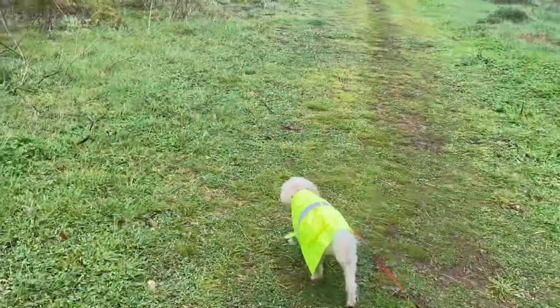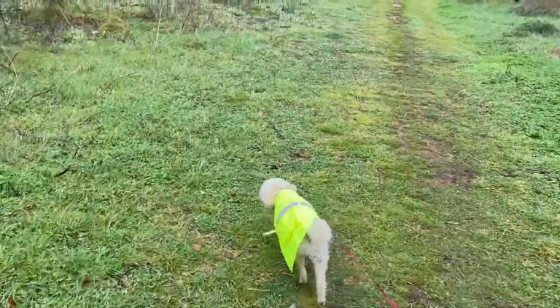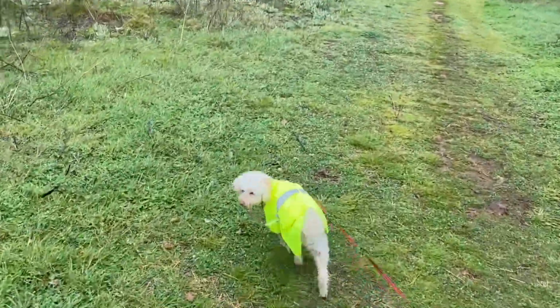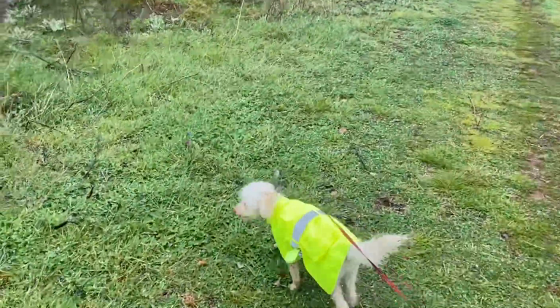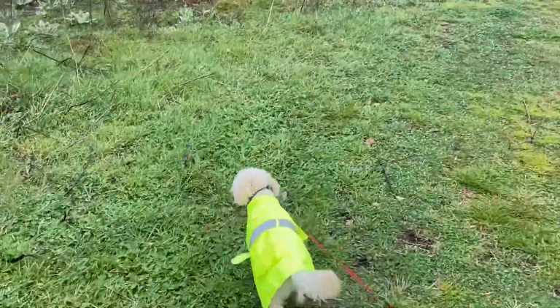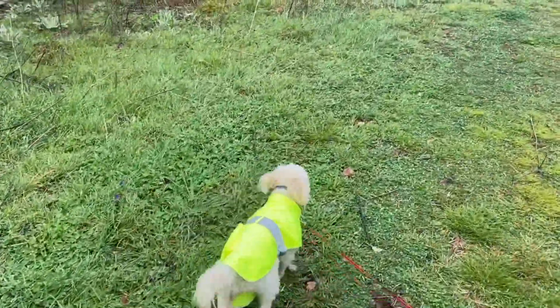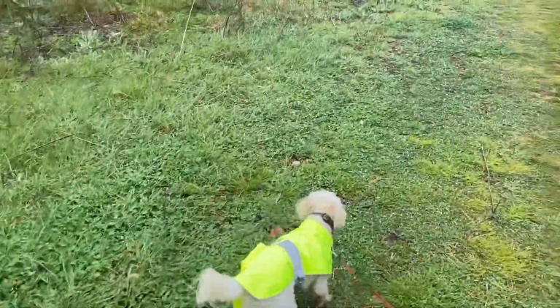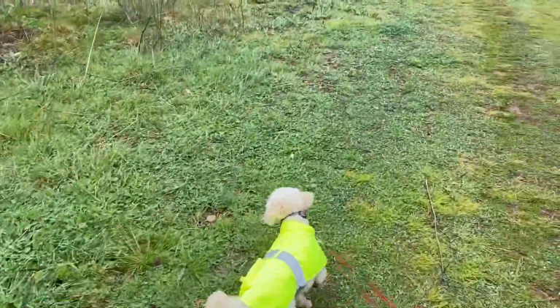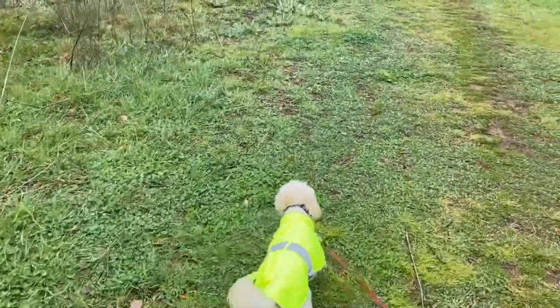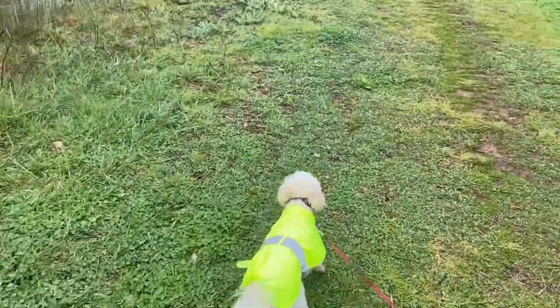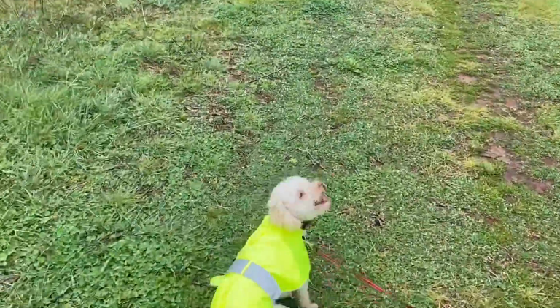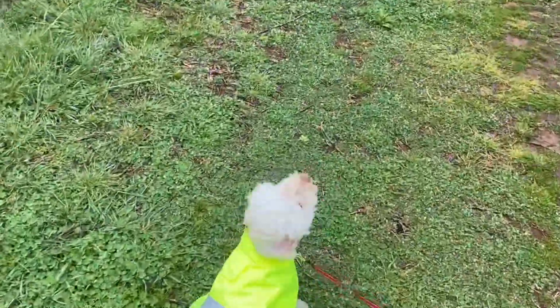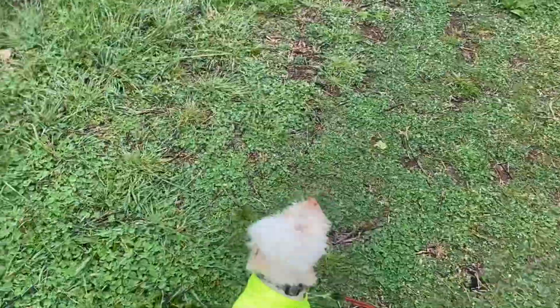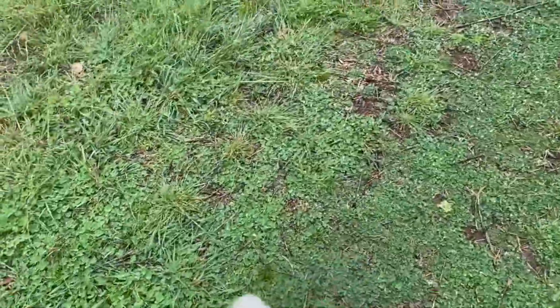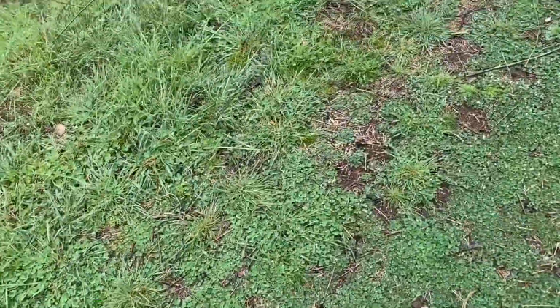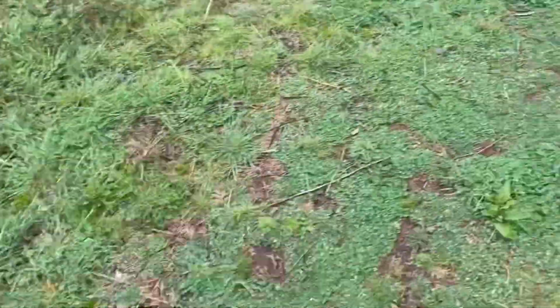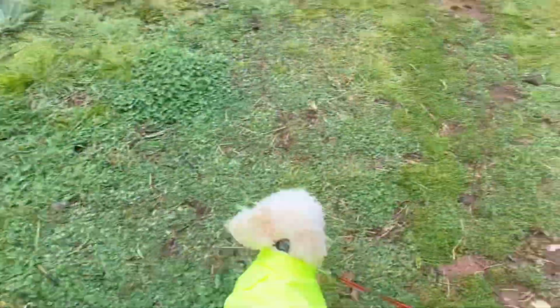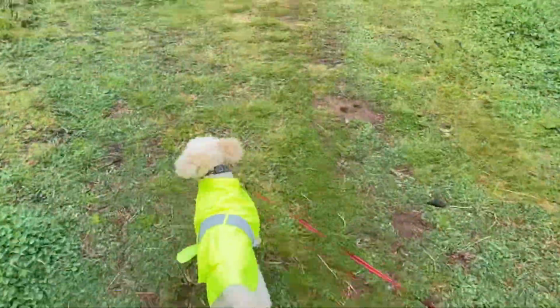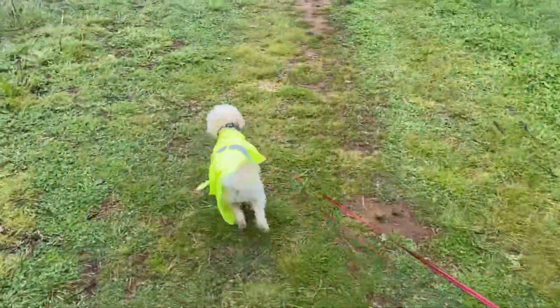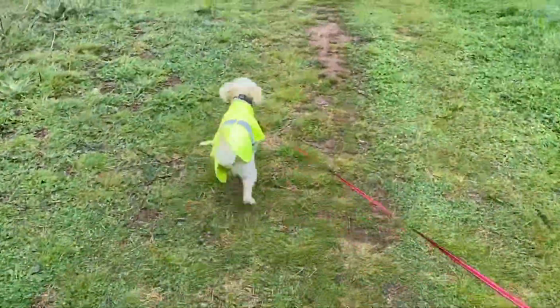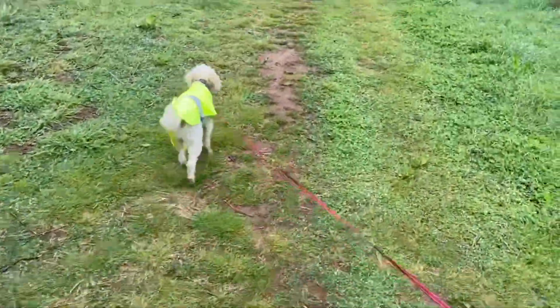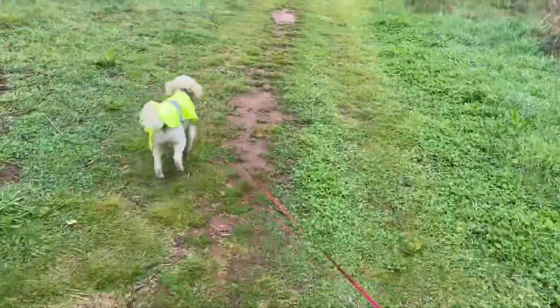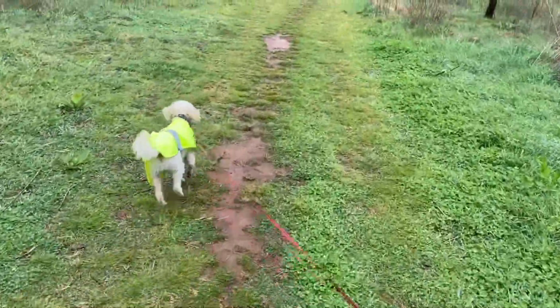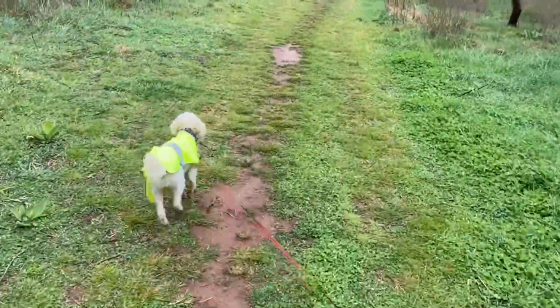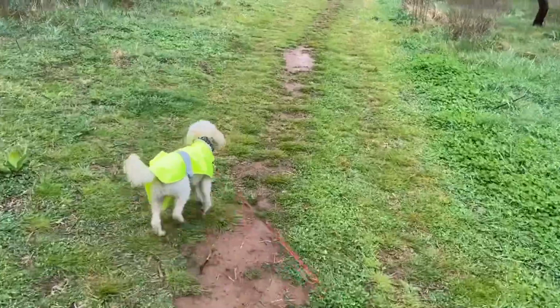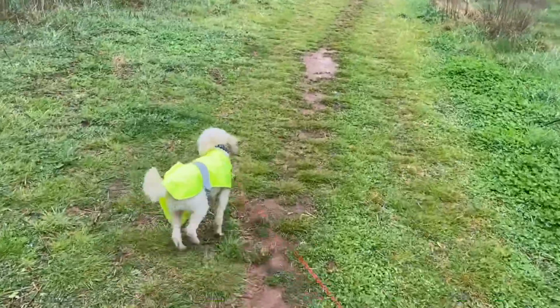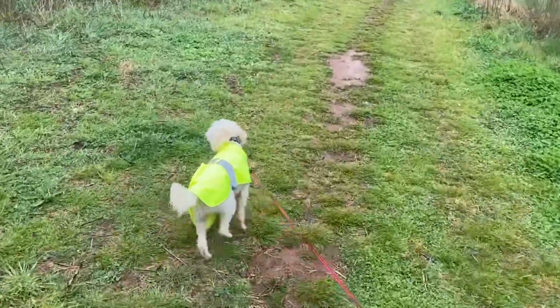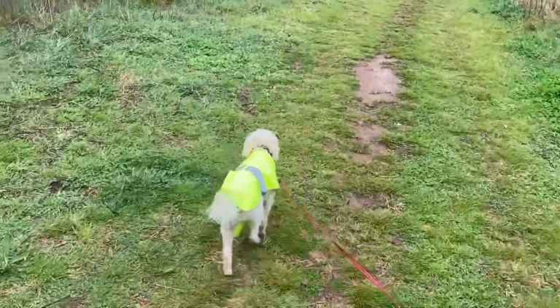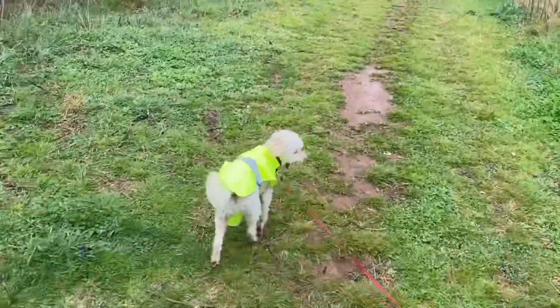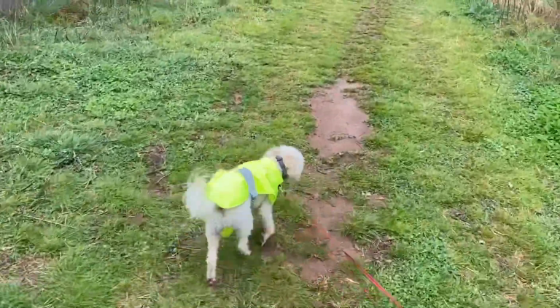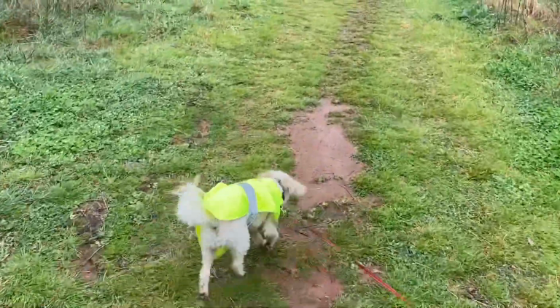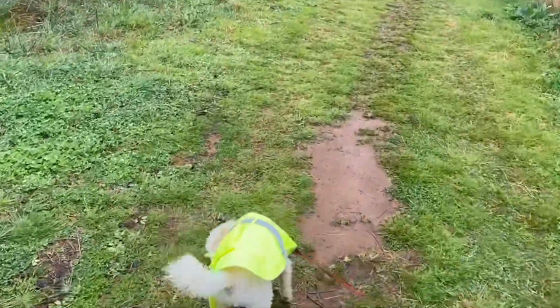Lou thinks he's a much bigger dog than he actually is — he's on the hunt in his fluoro jacket, not knowing that's going to make him visible for a mile off. But you've got to love a toy poodle for confidence.